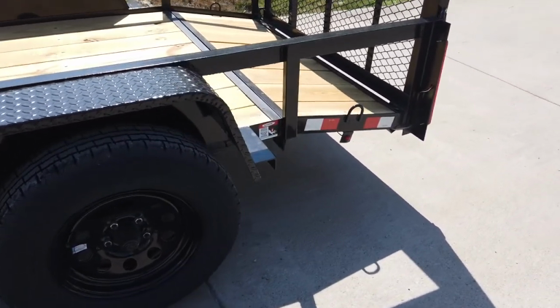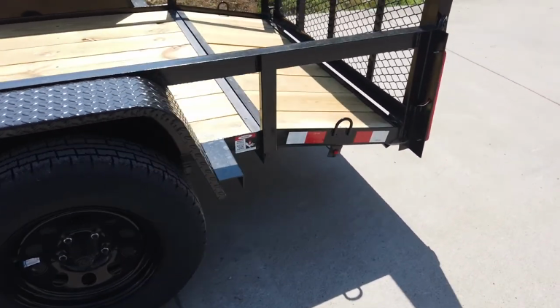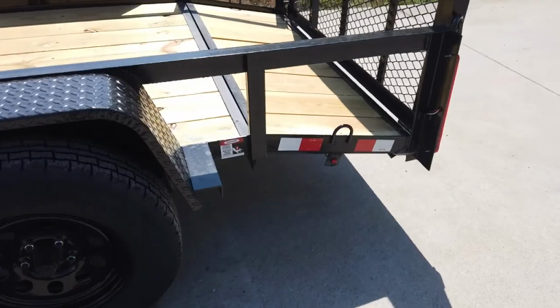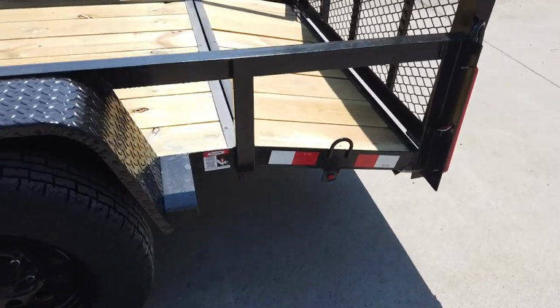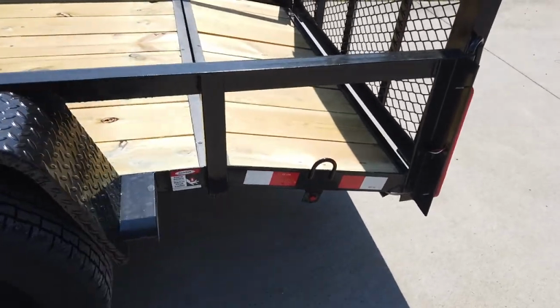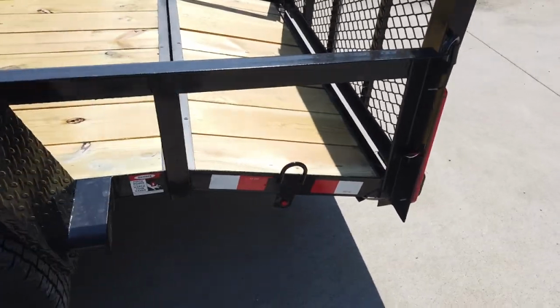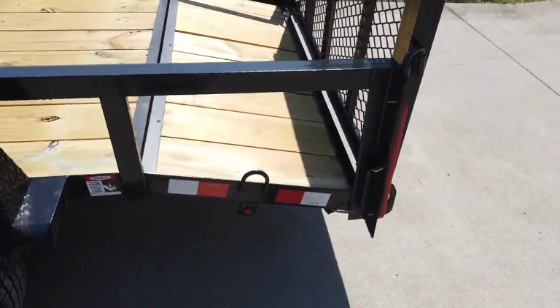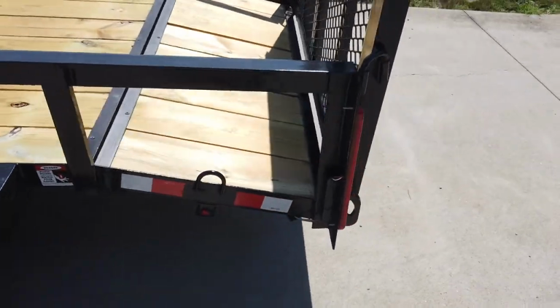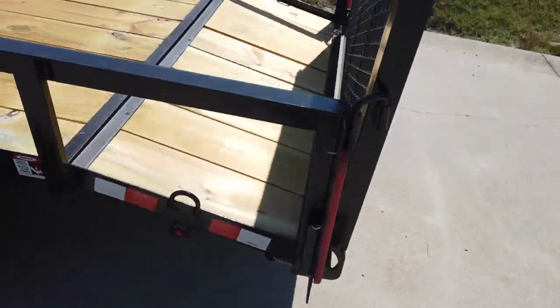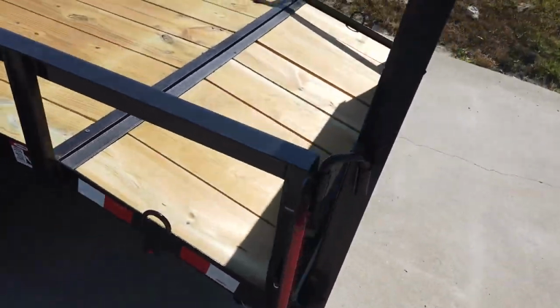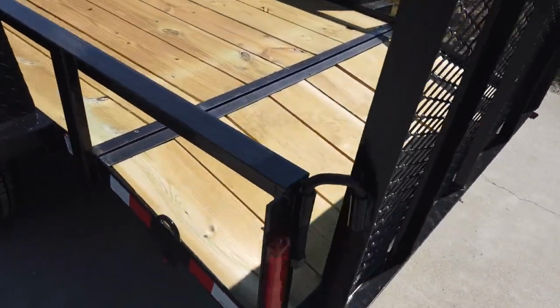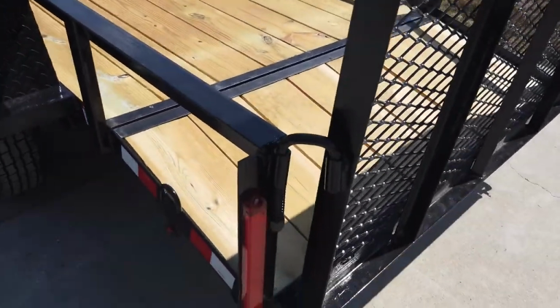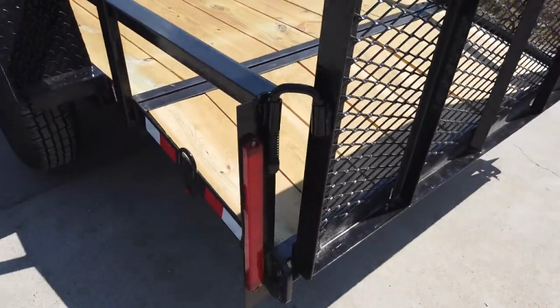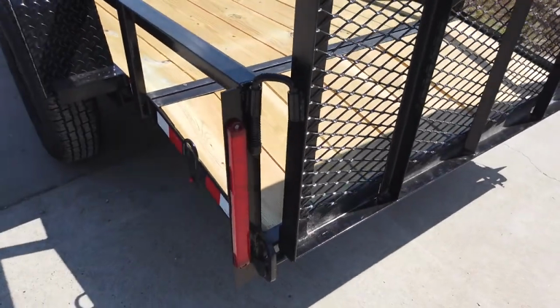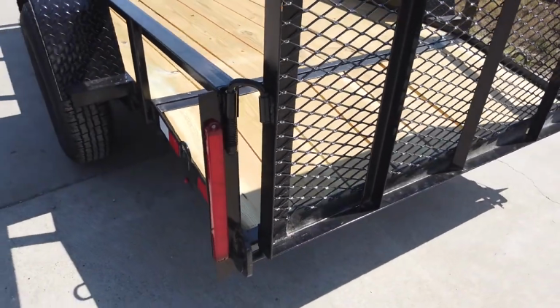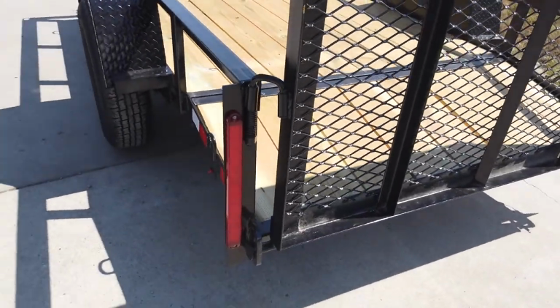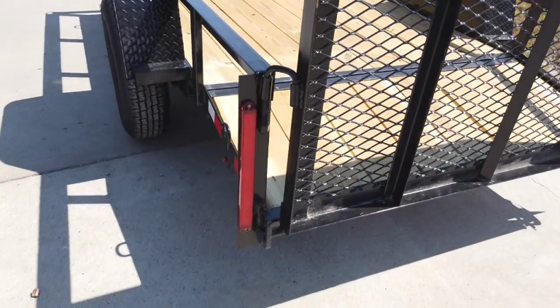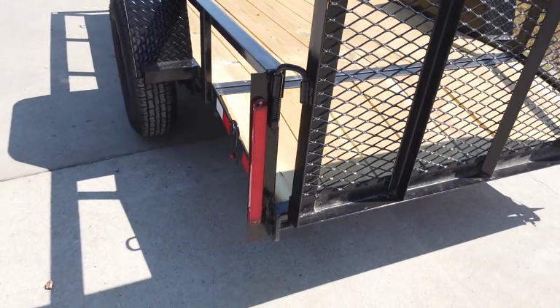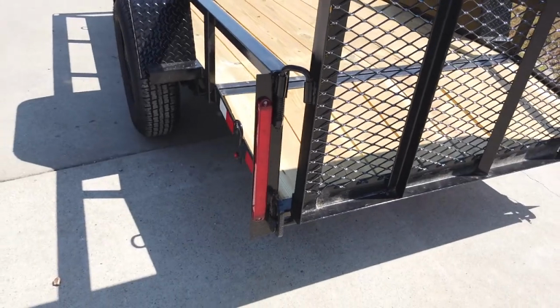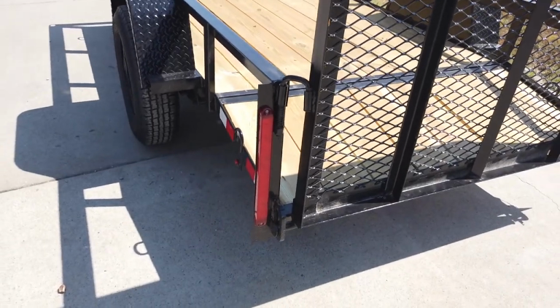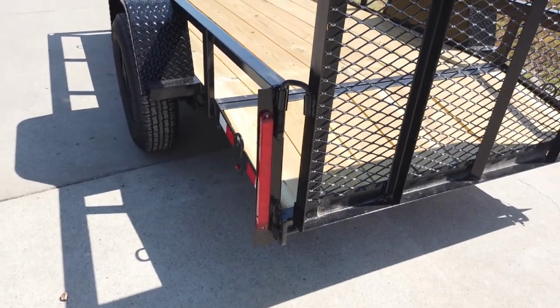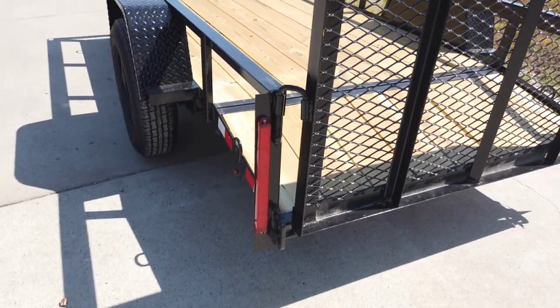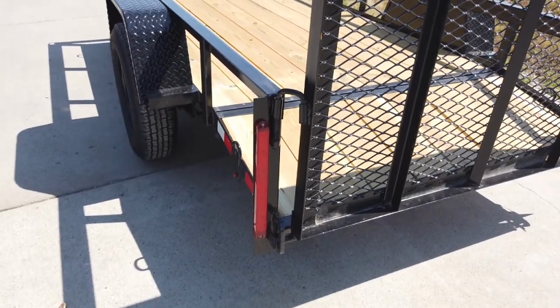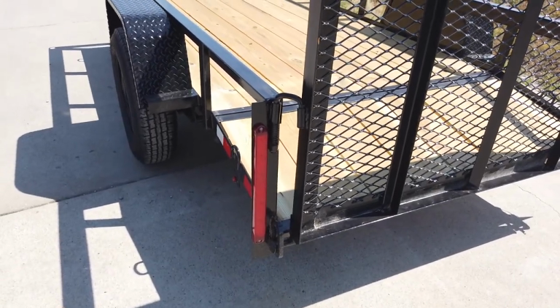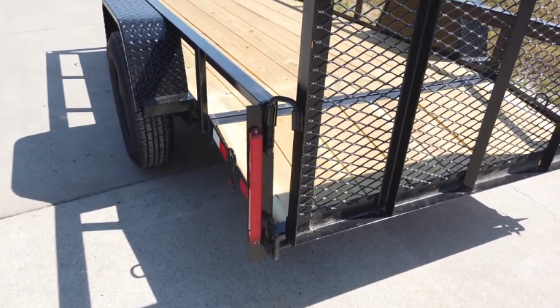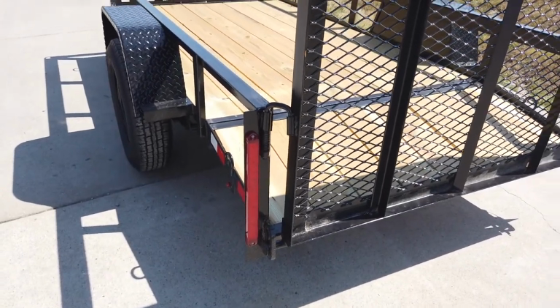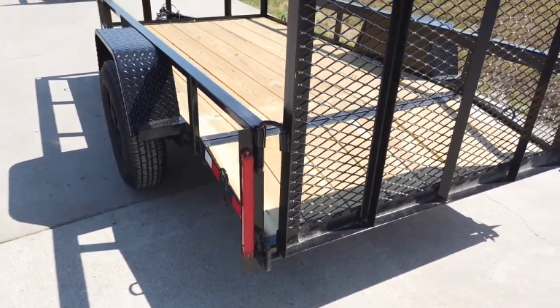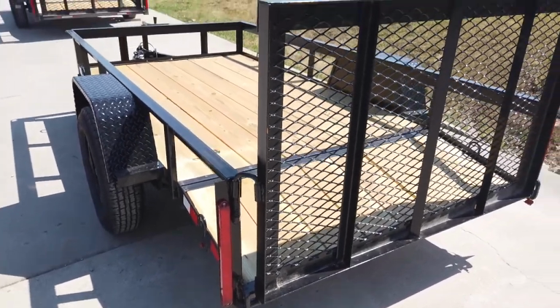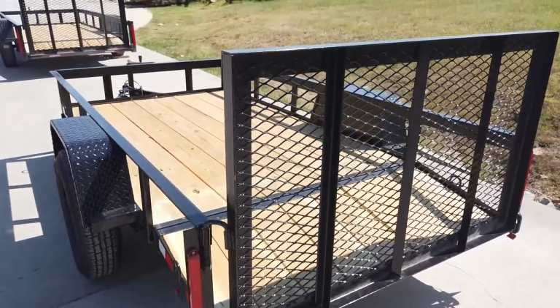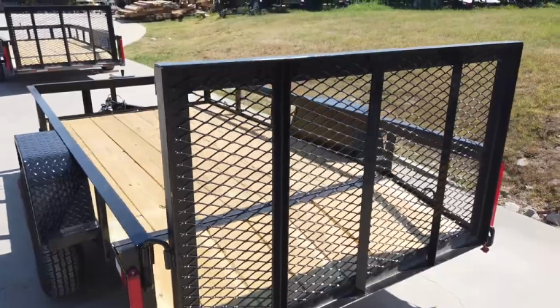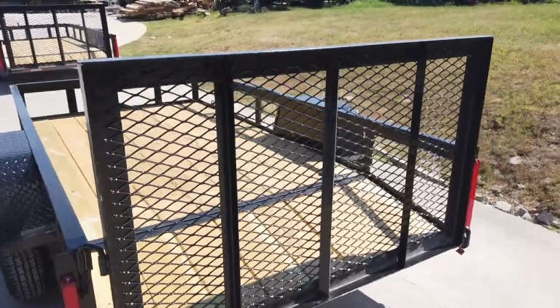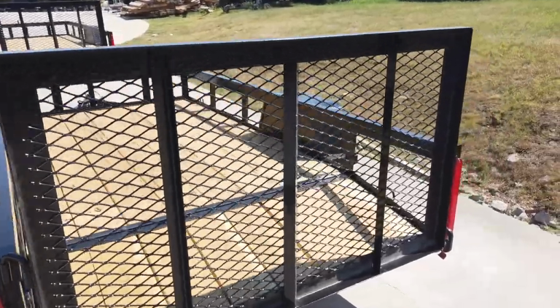It has built-in tie-down points. This trailer comes fully wired with LED drive lights. It has your reinforced gate.